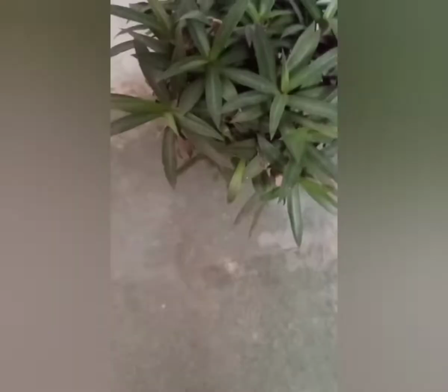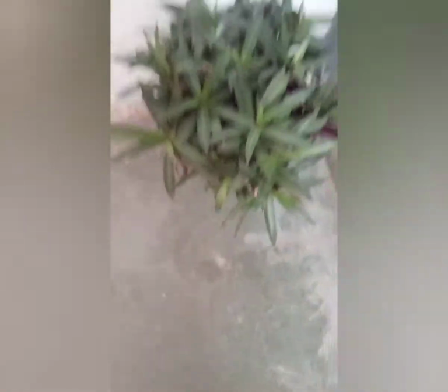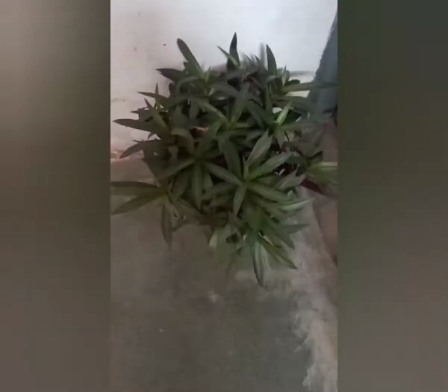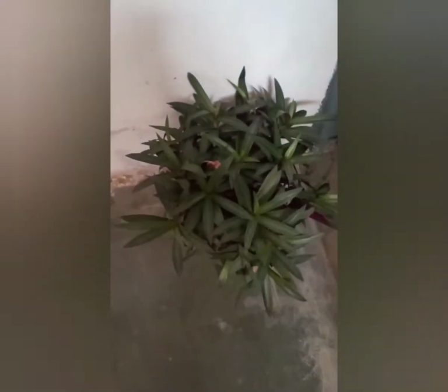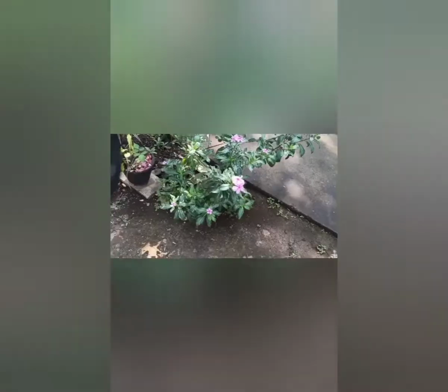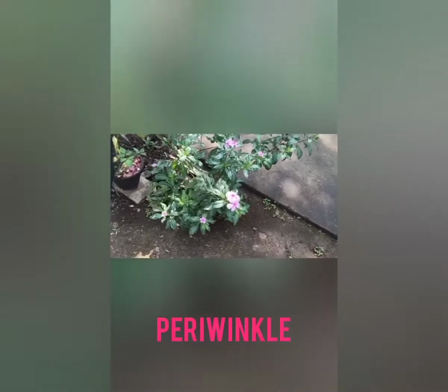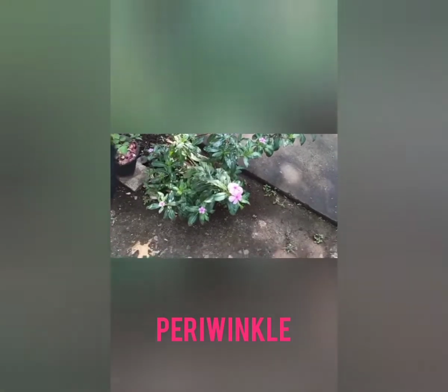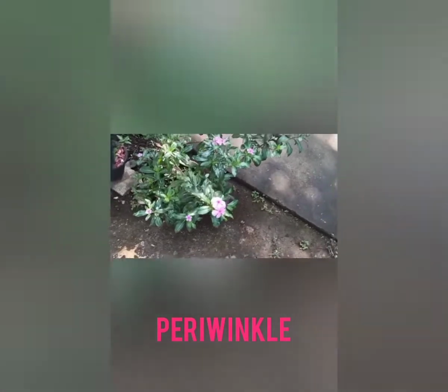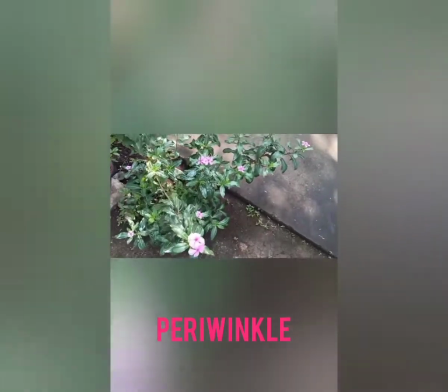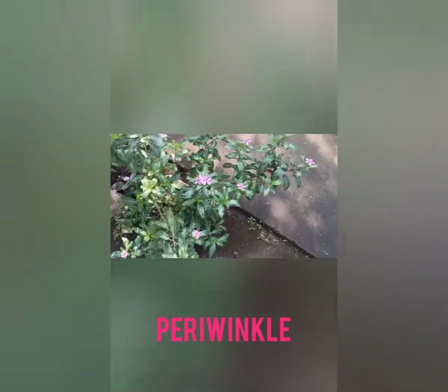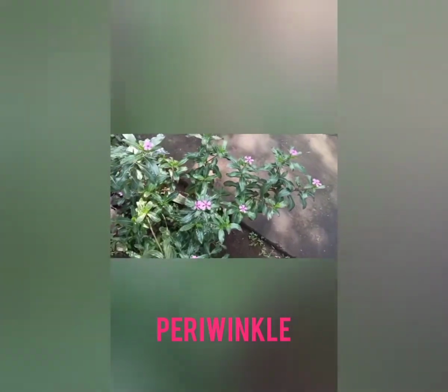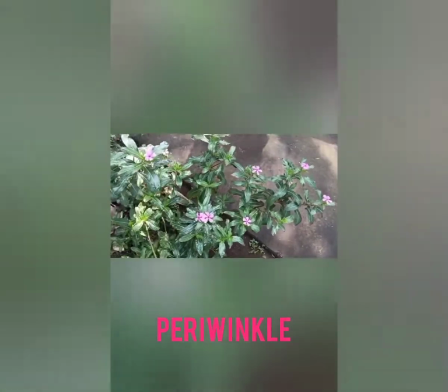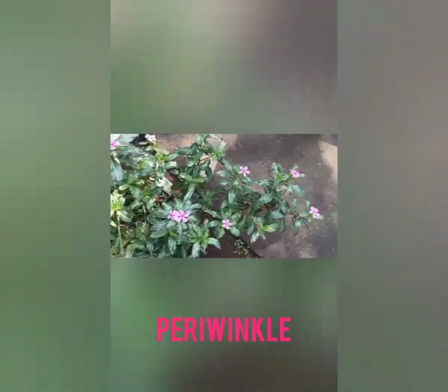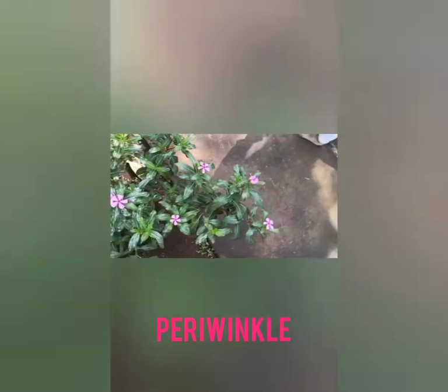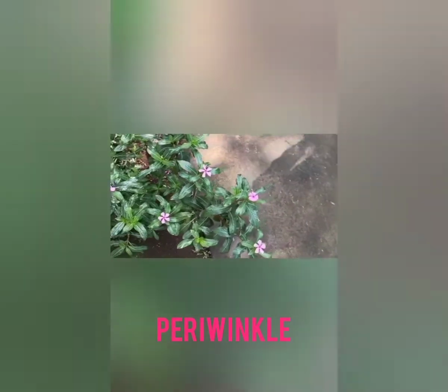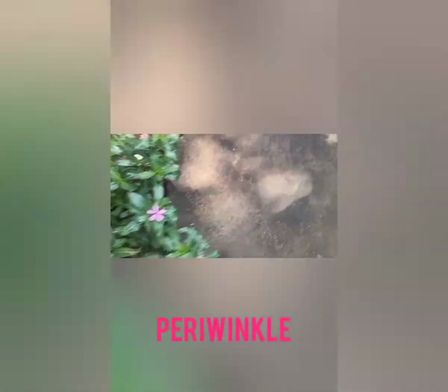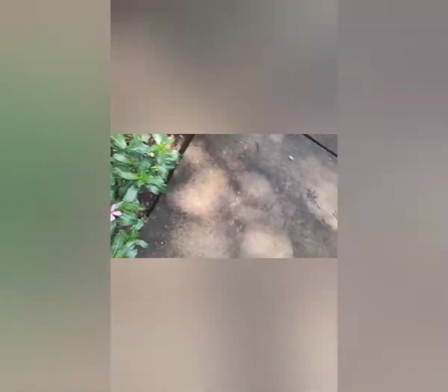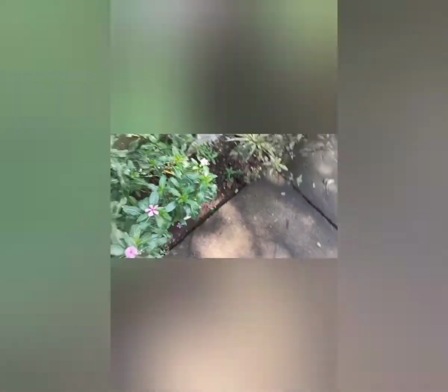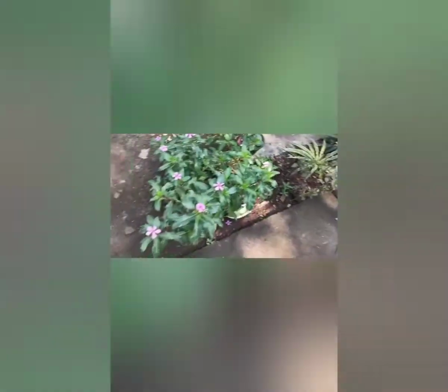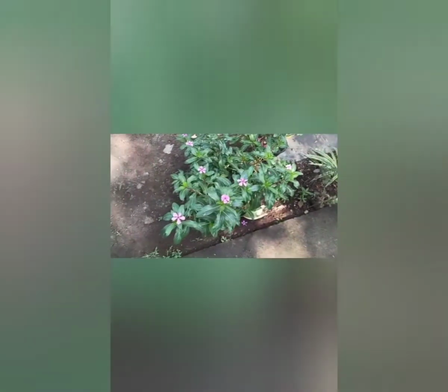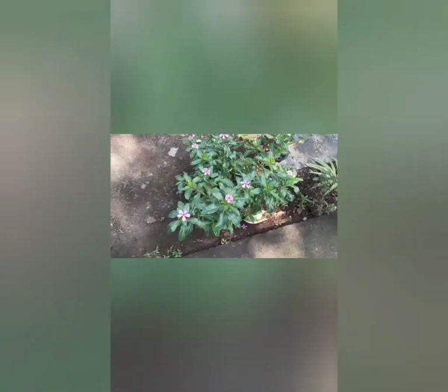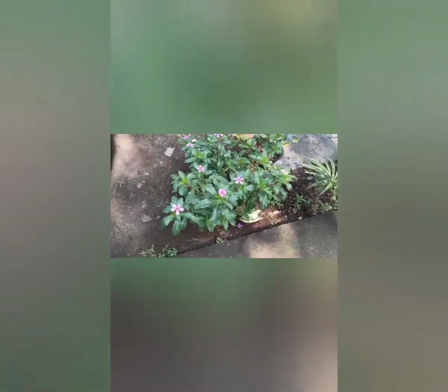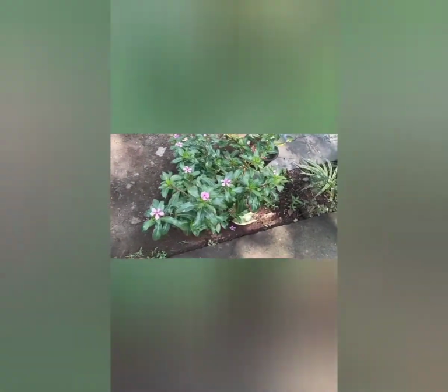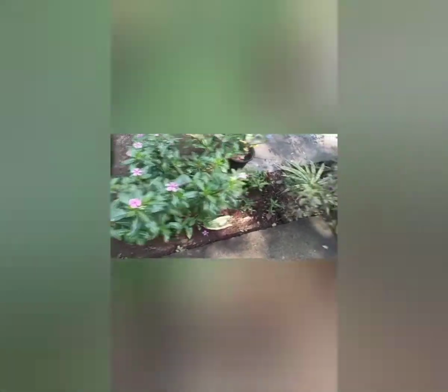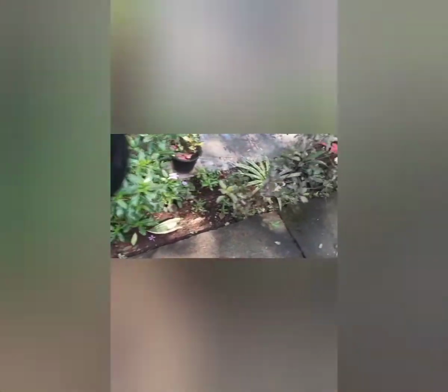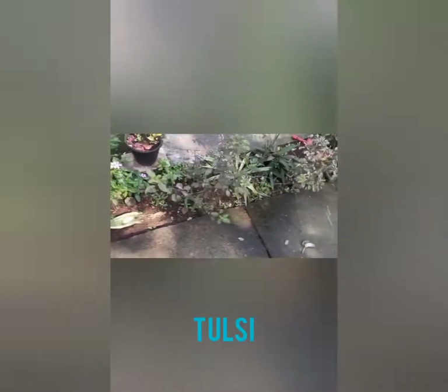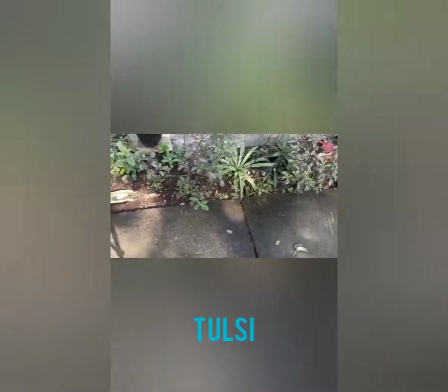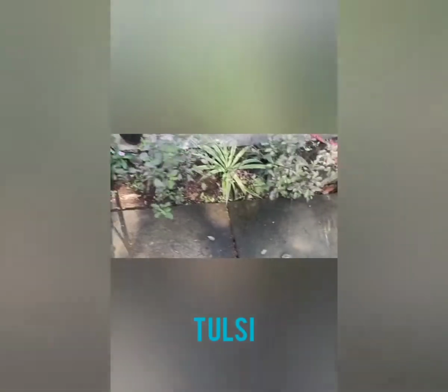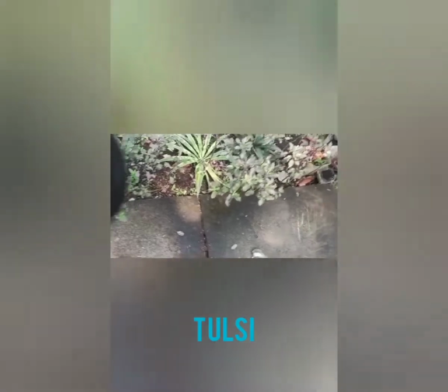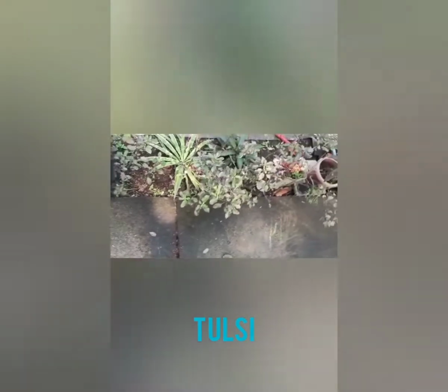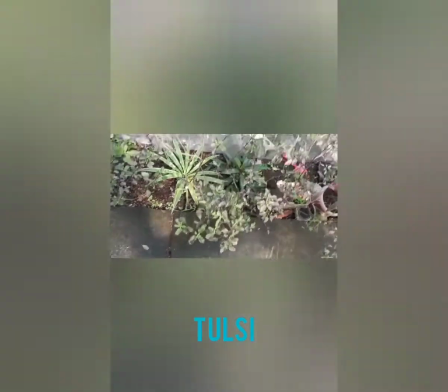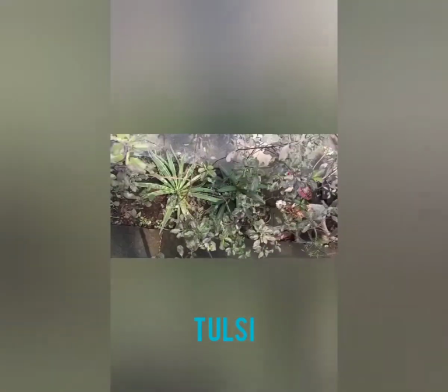This is one more indoor plant — periwinkle. Hope you are enjoying. See periwinkle. Tulsi — a medicinal plant.